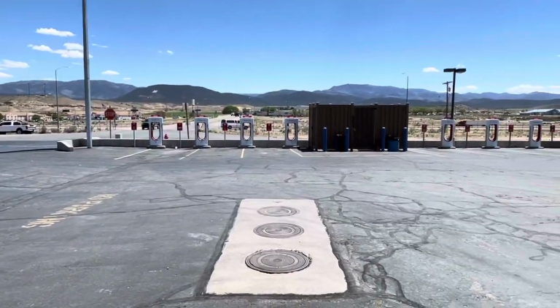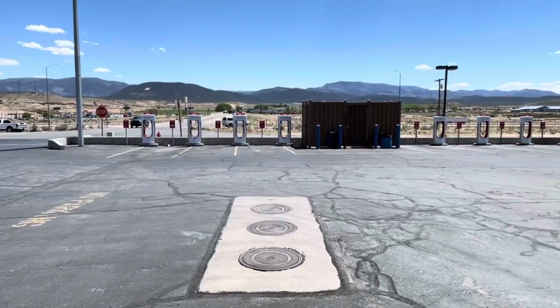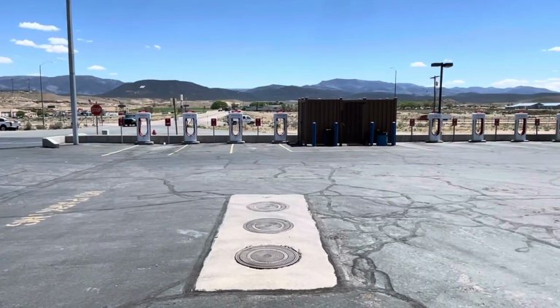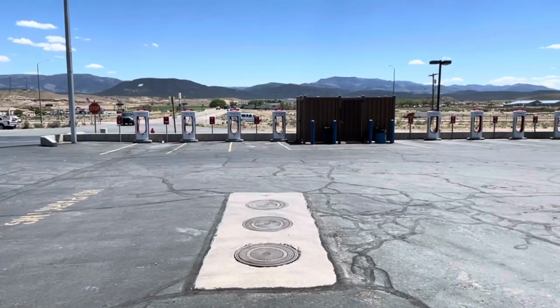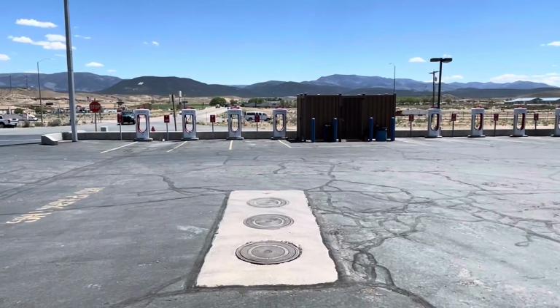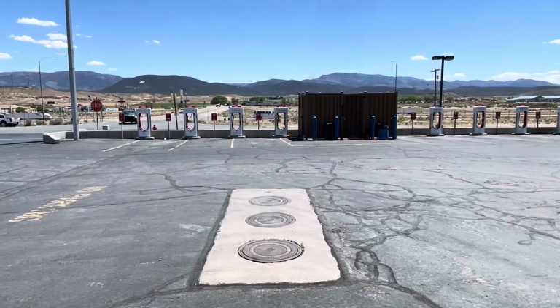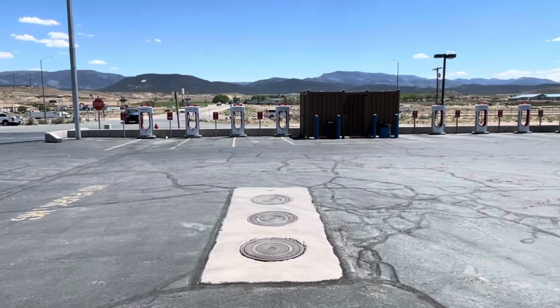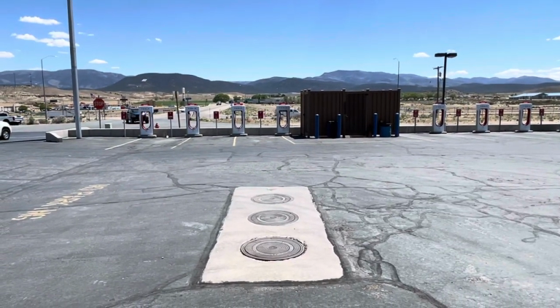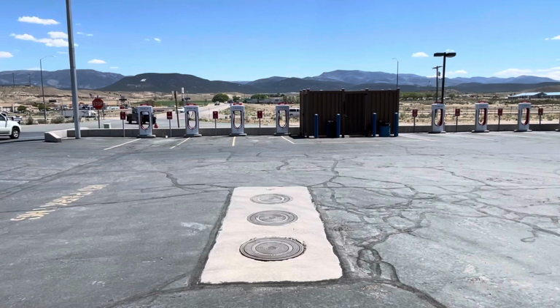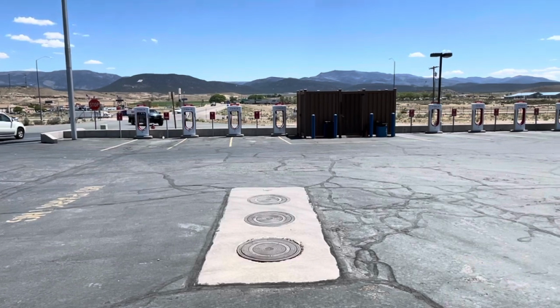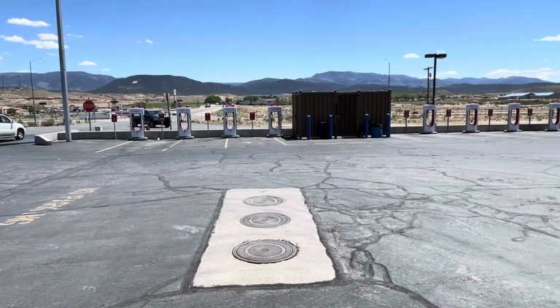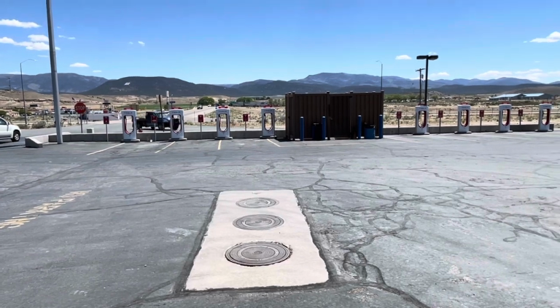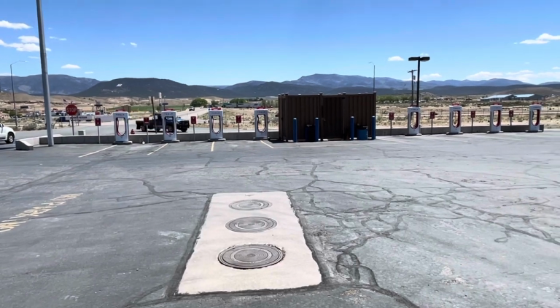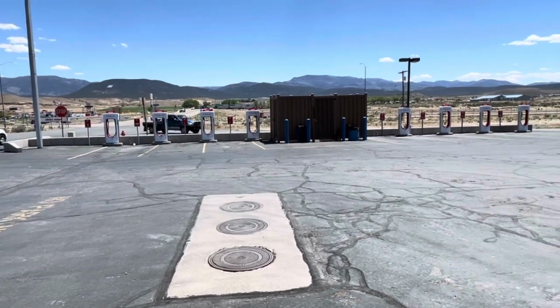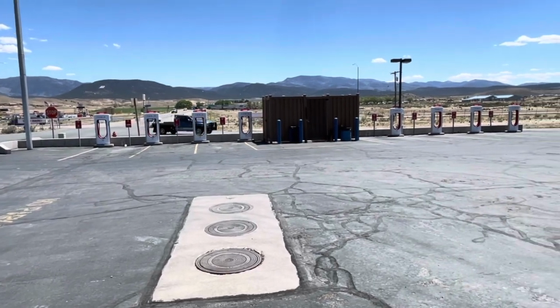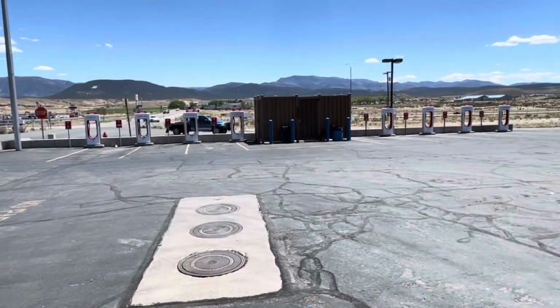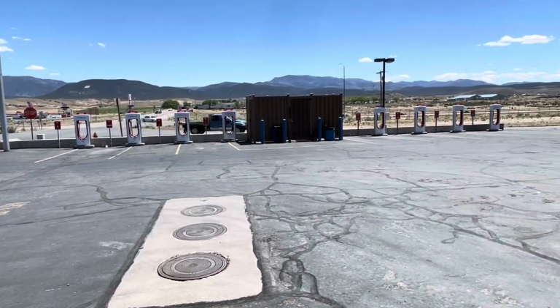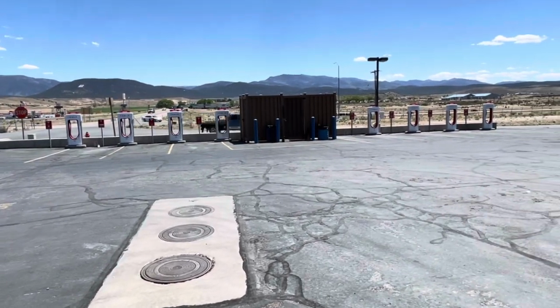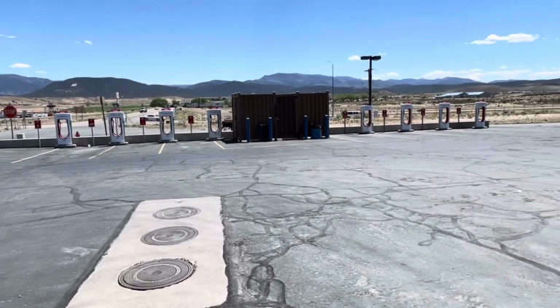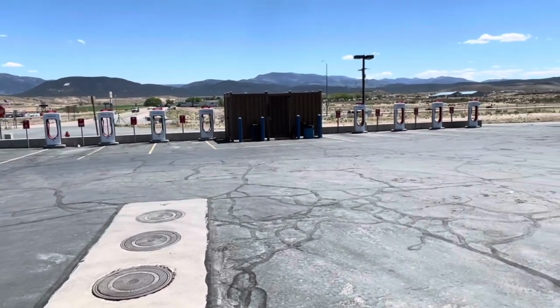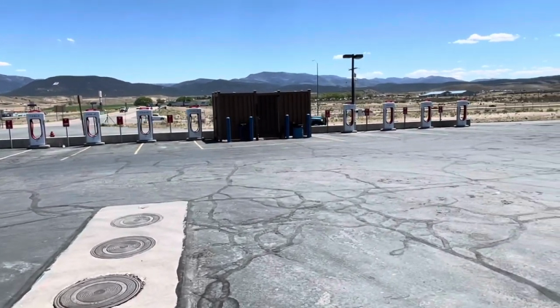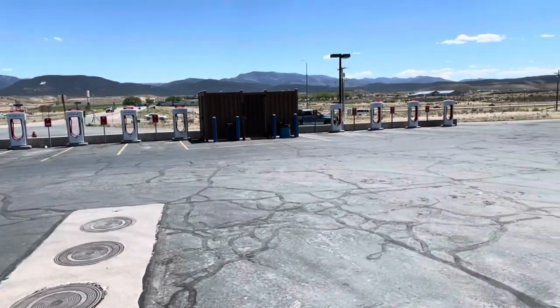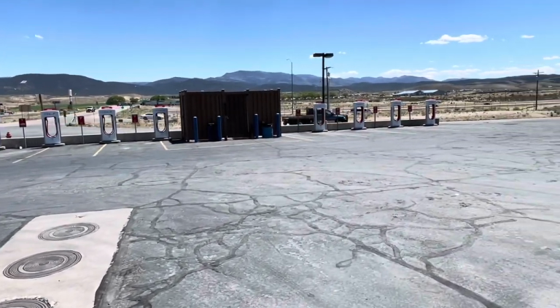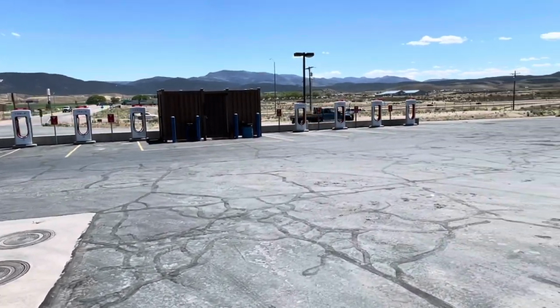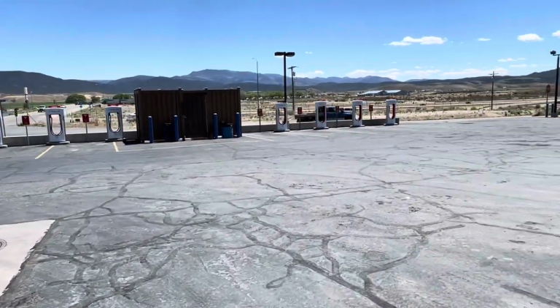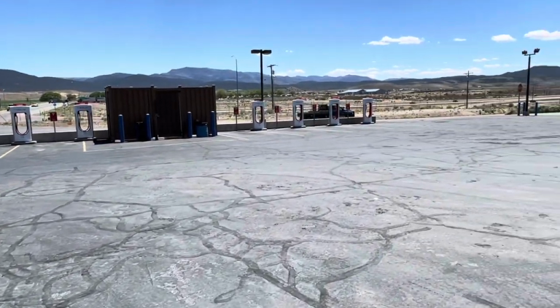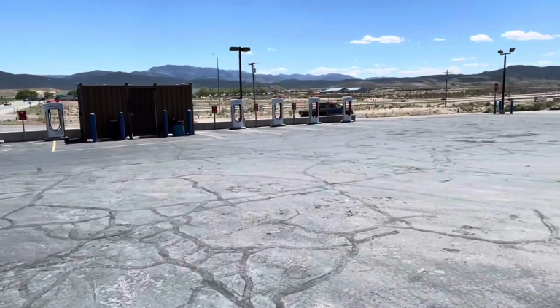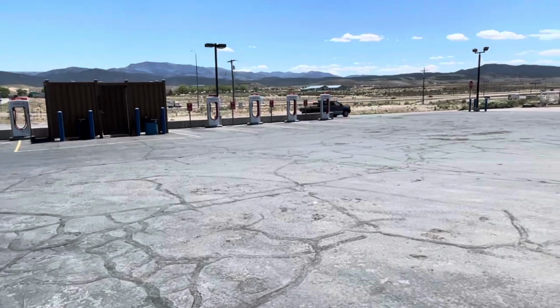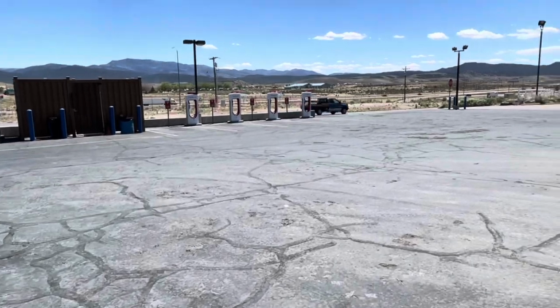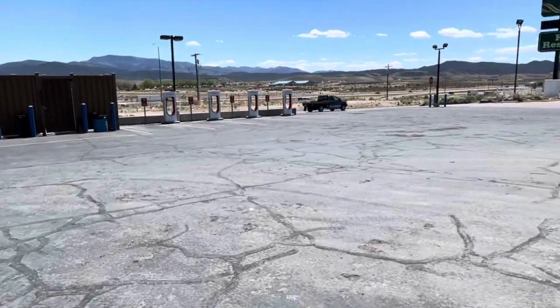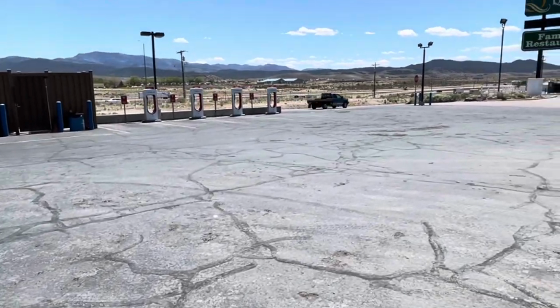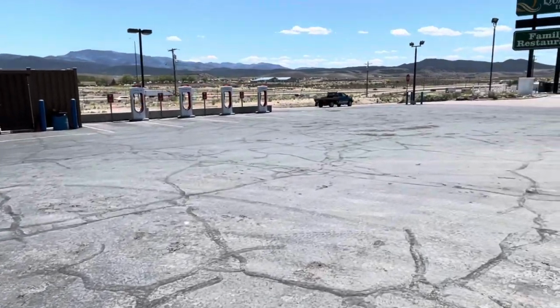These superchargers here are where the original ones were, and there's eight of these. These are 150 kilowatt chargers.